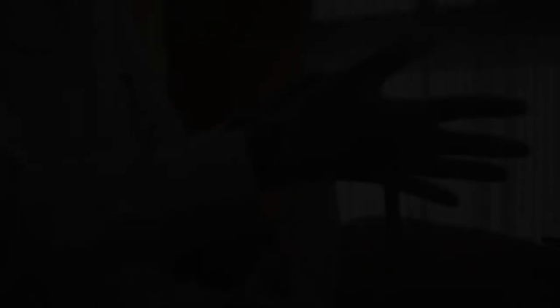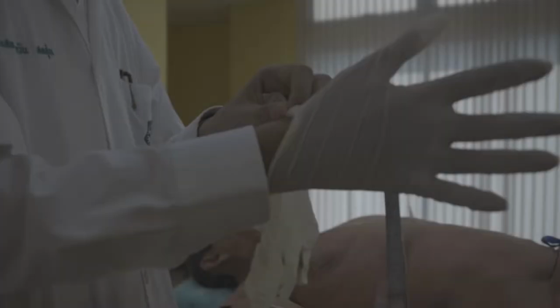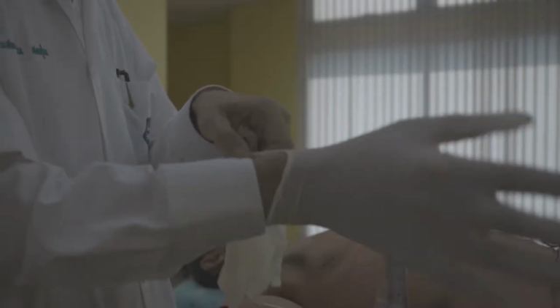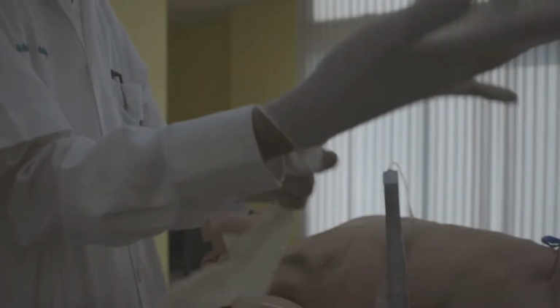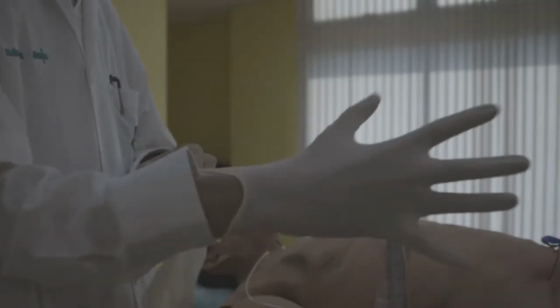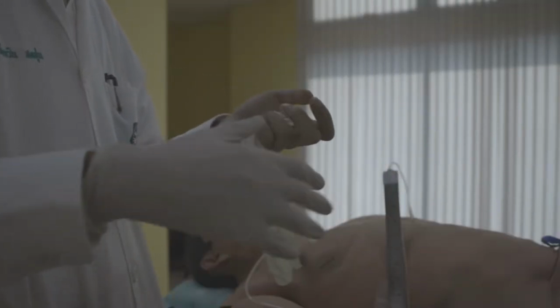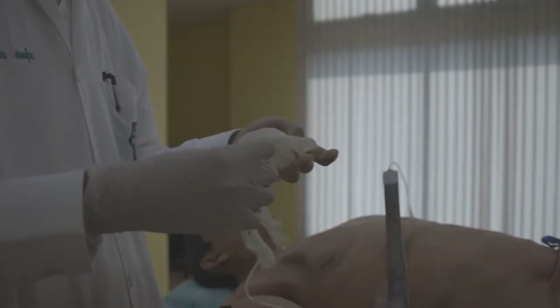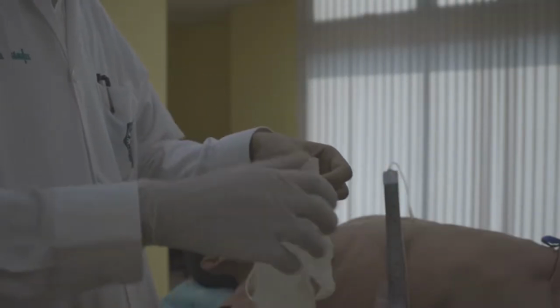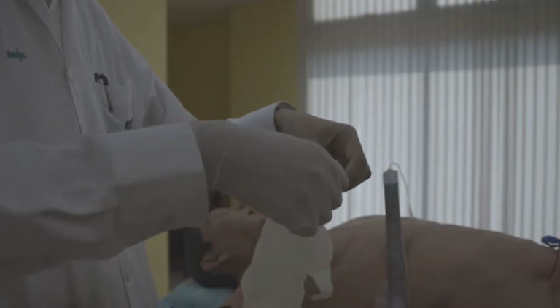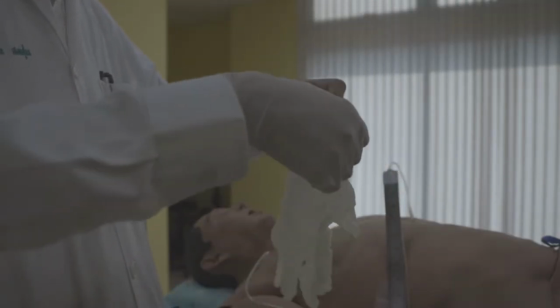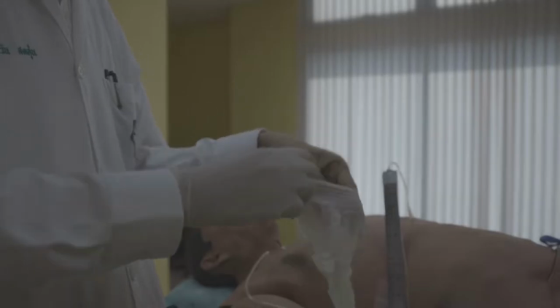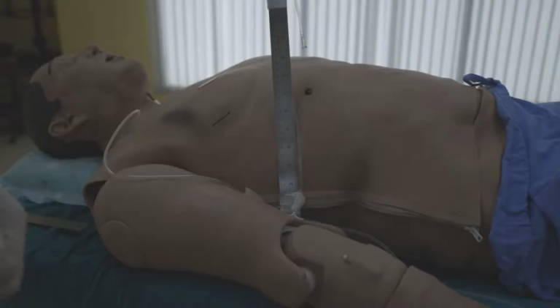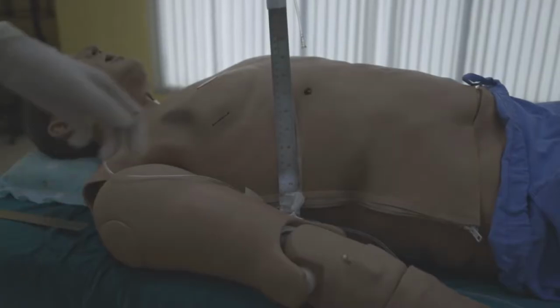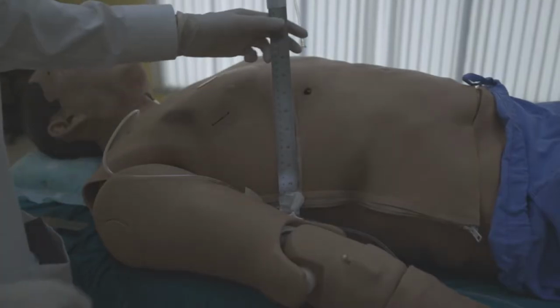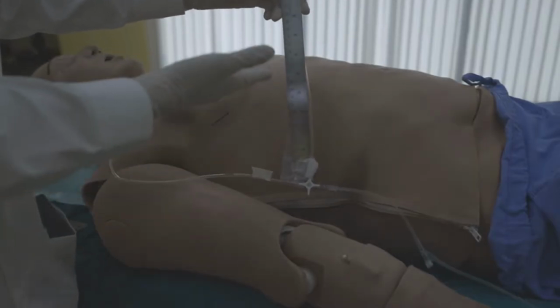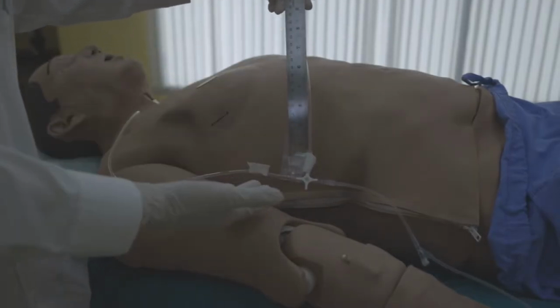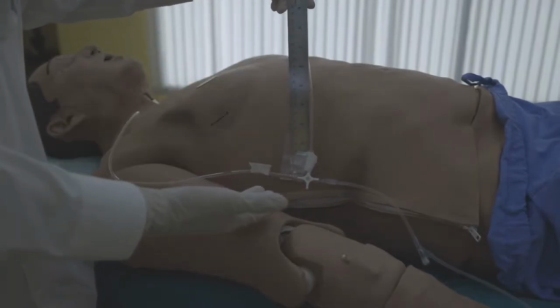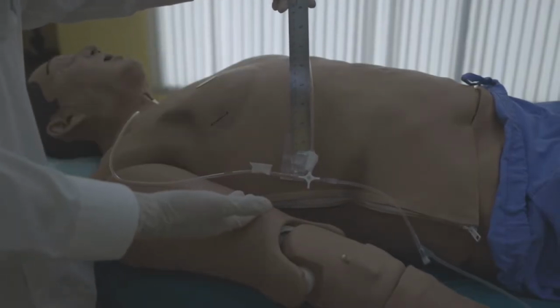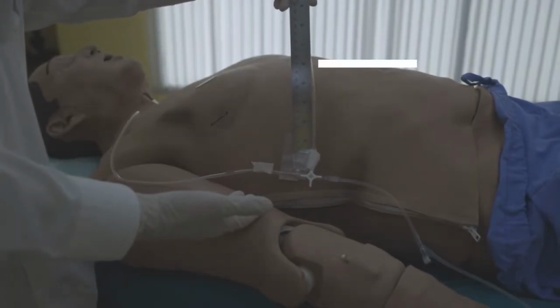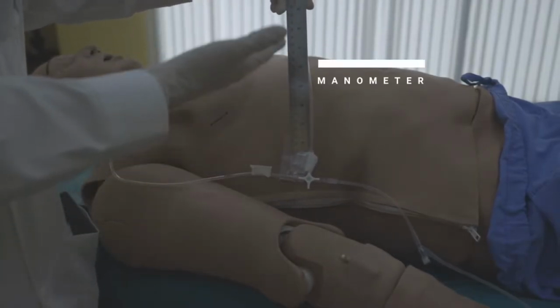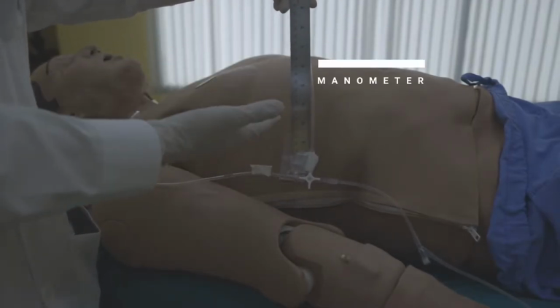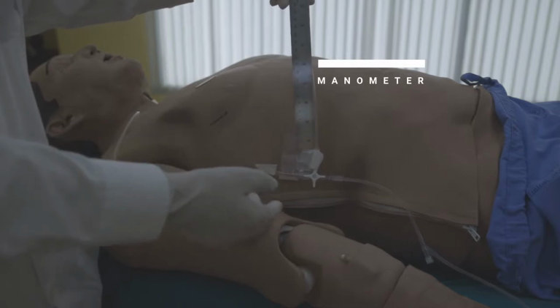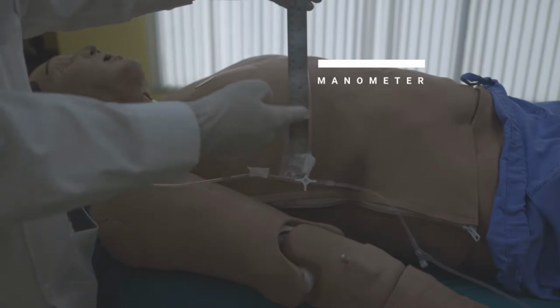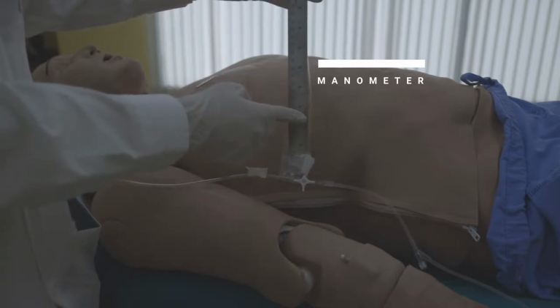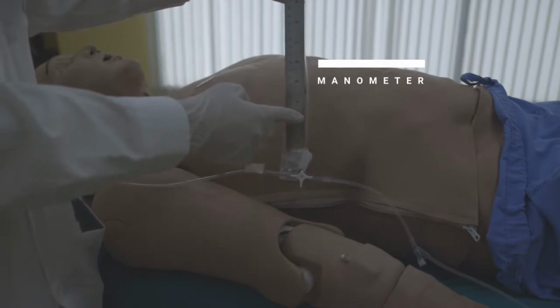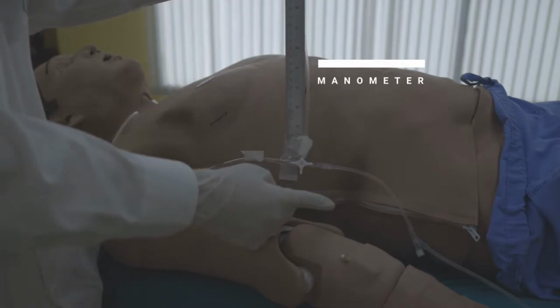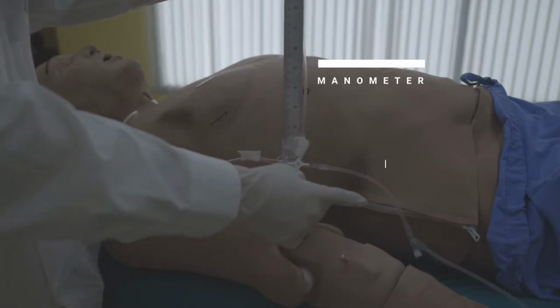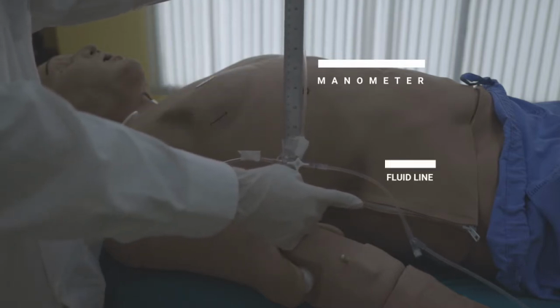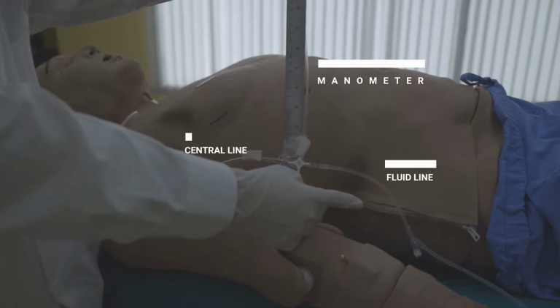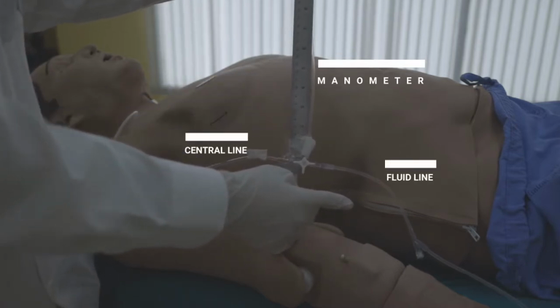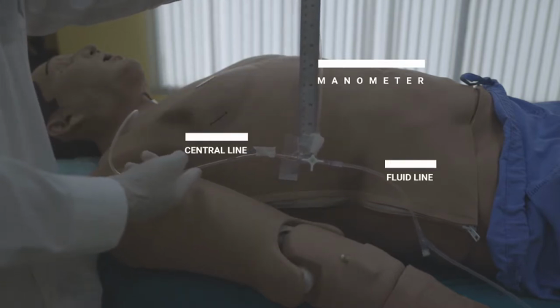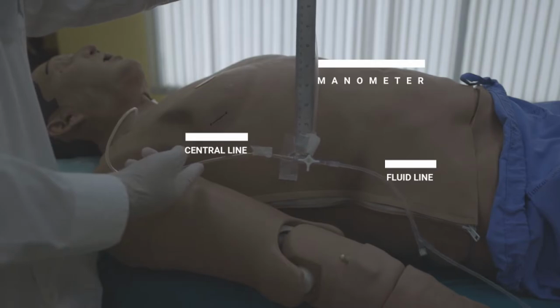Start by wearing a glove, which doesn't require it to be a sterile glove. So here are the tools we need: we have the manometer, which is the ruler attached by the extension tubes, we have the IV fluid line, and we have the central line.